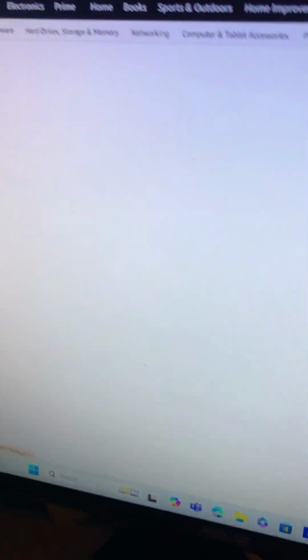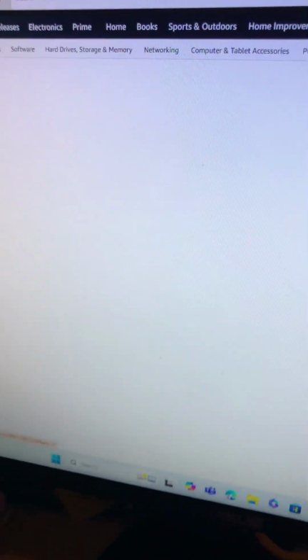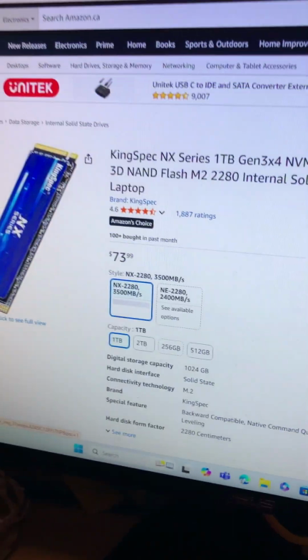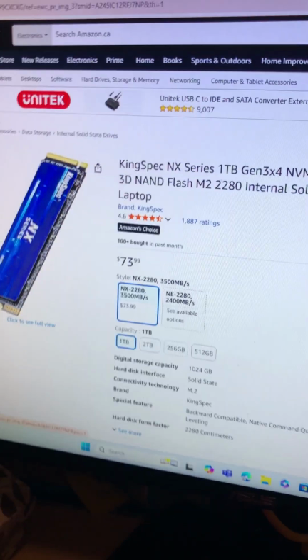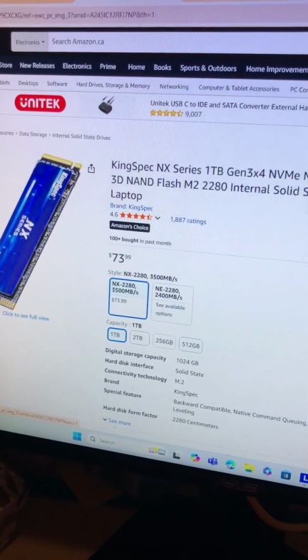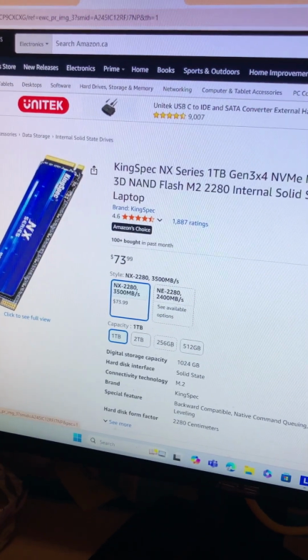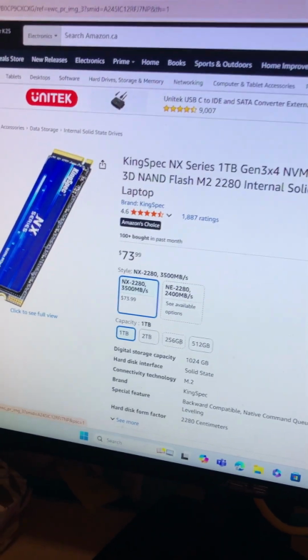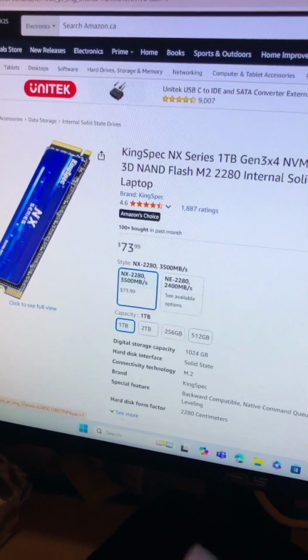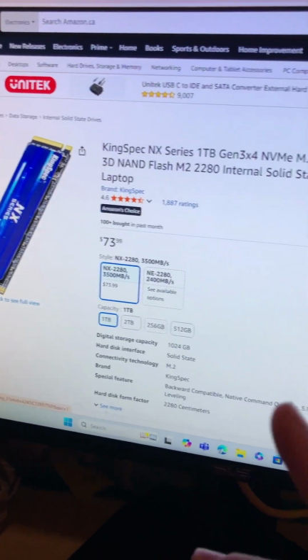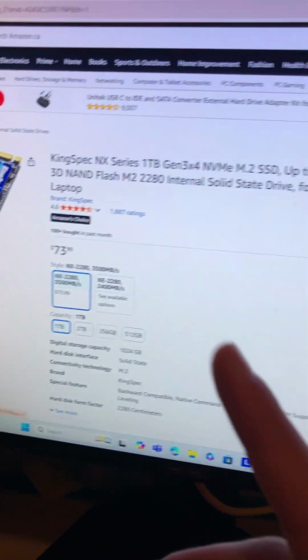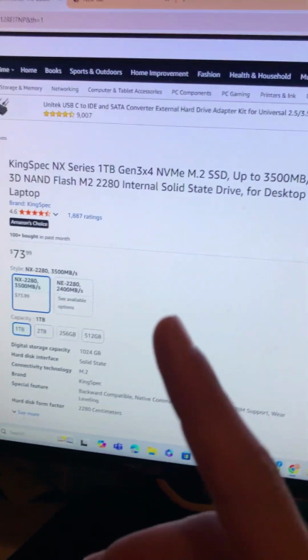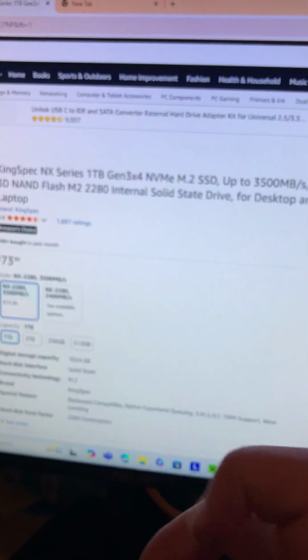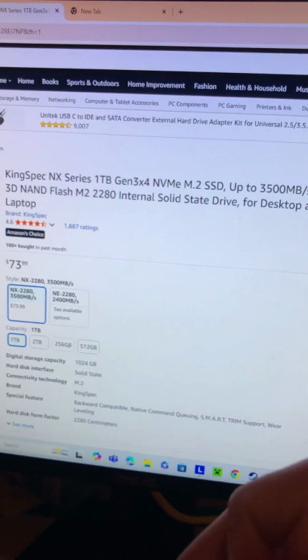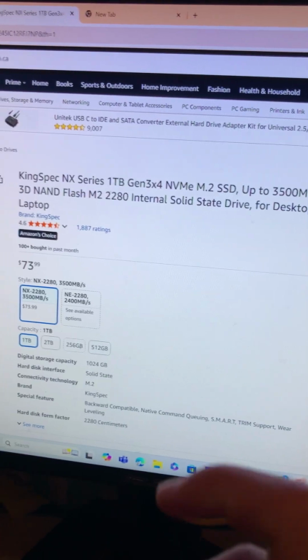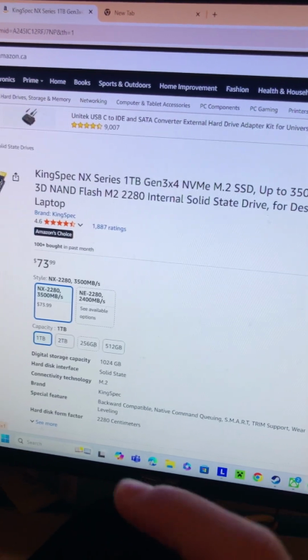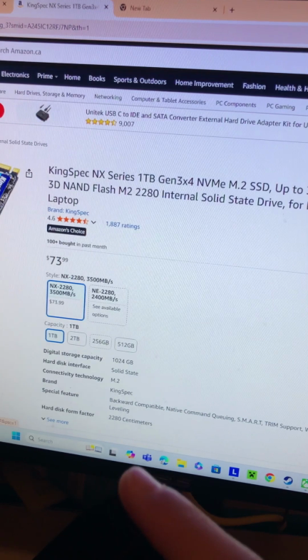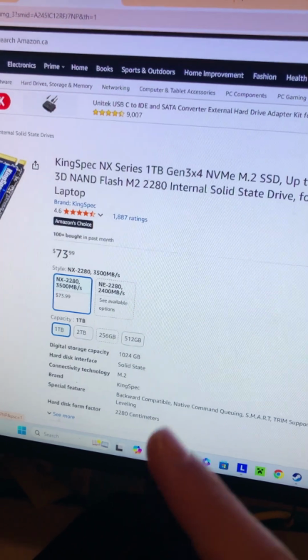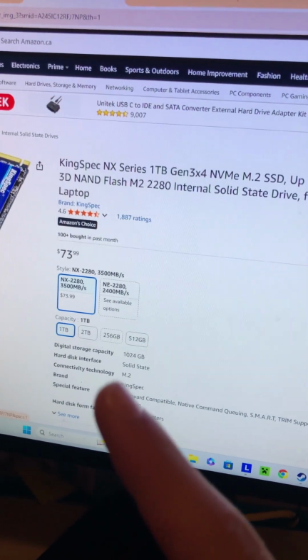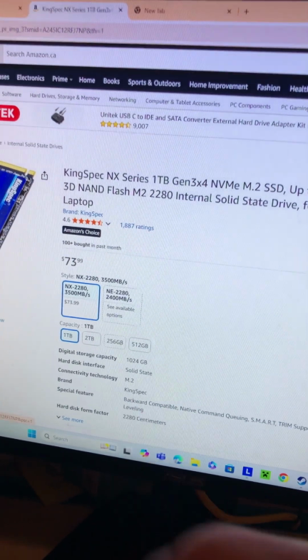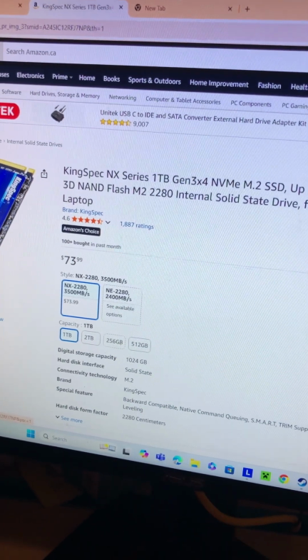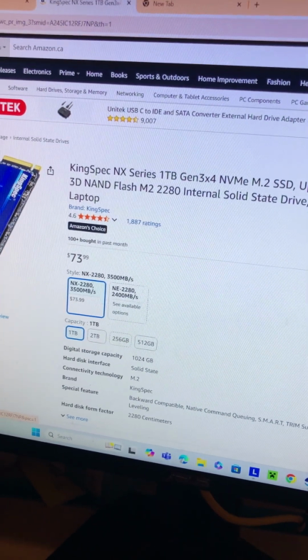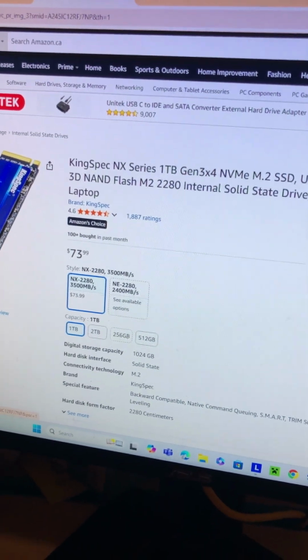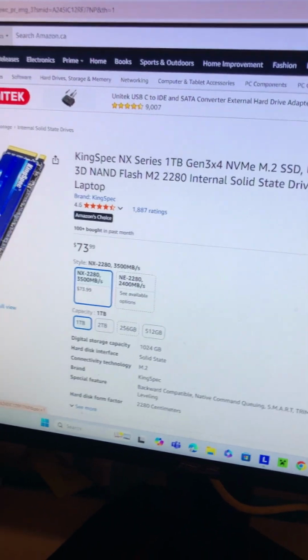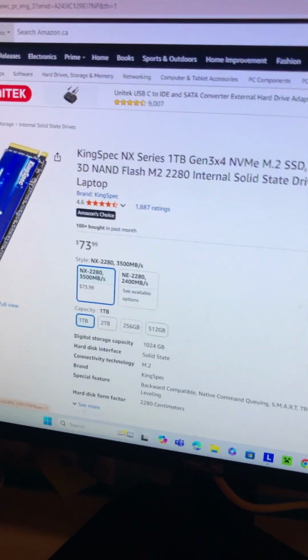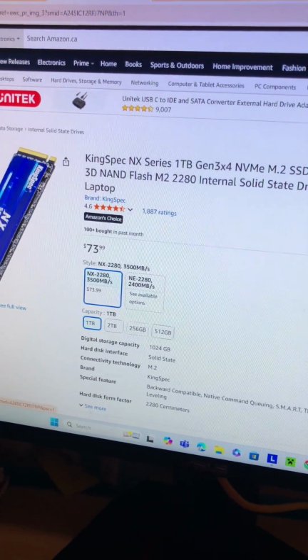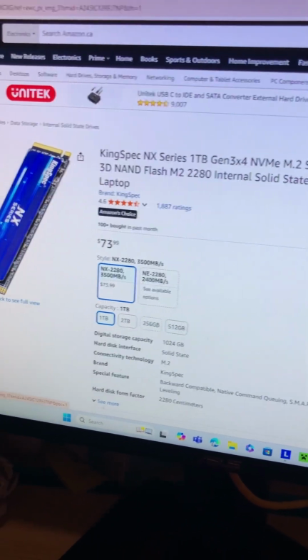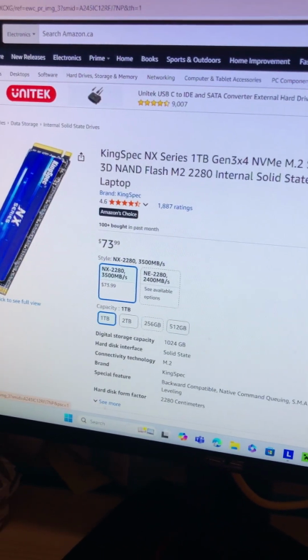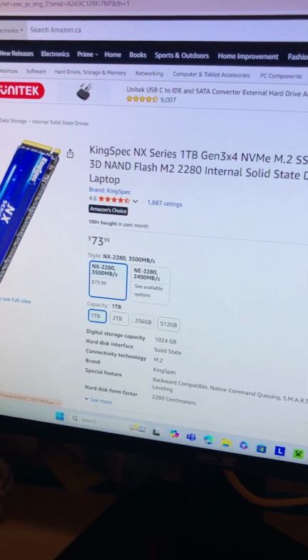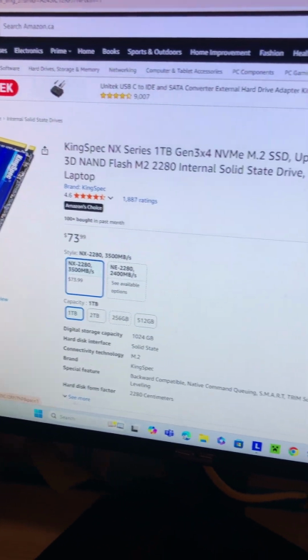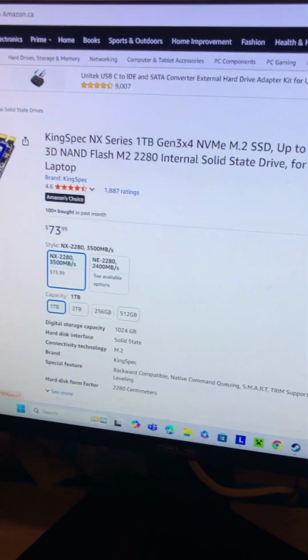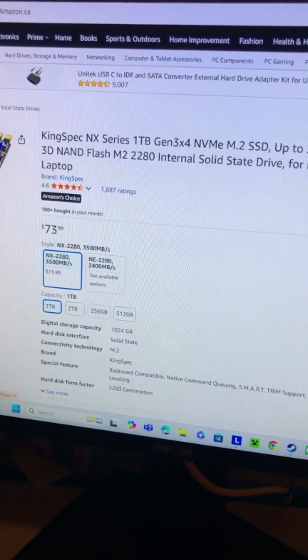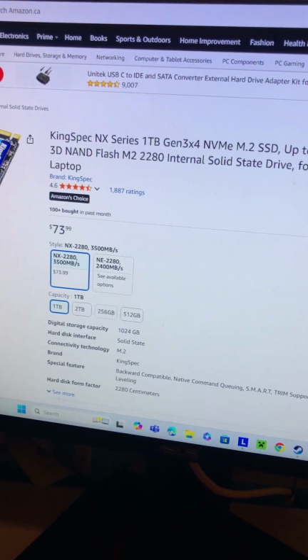When it comes to the SSD, we have a 1TB NVMe for $73. I chose the faster transfer speed one.